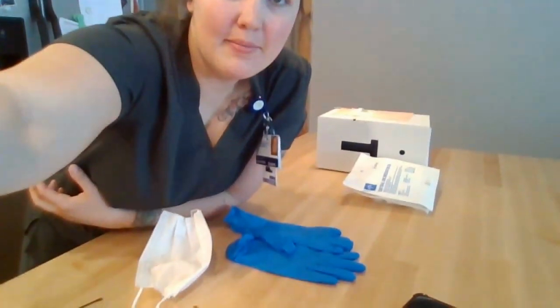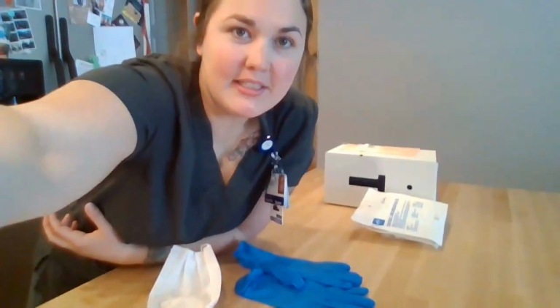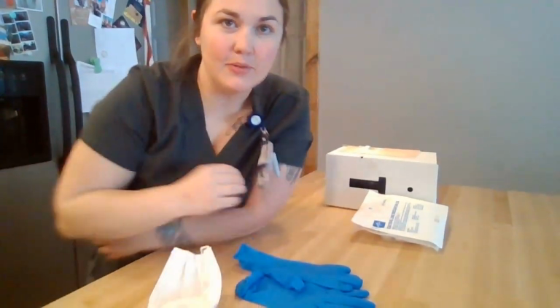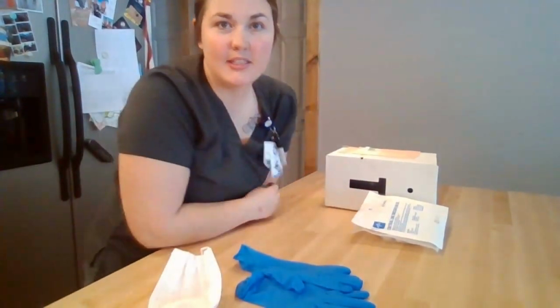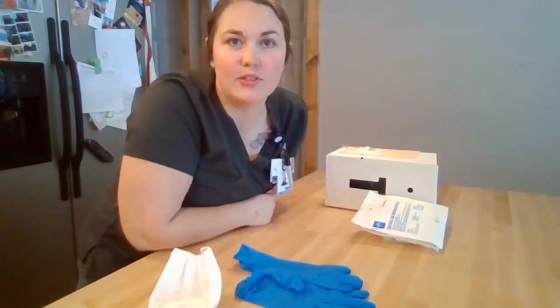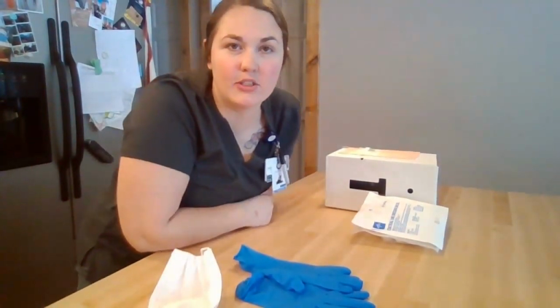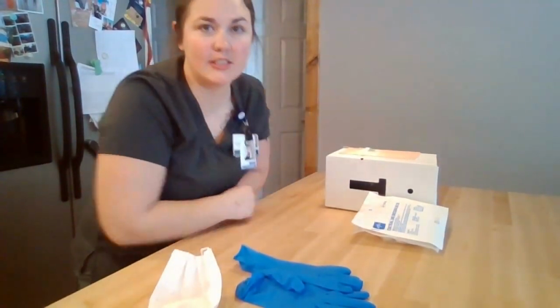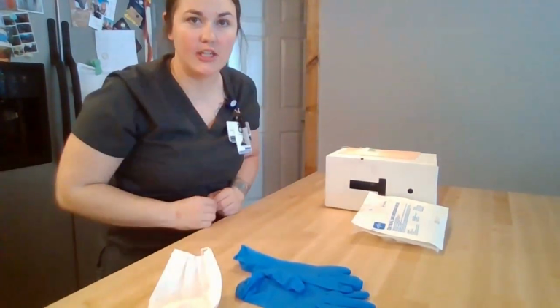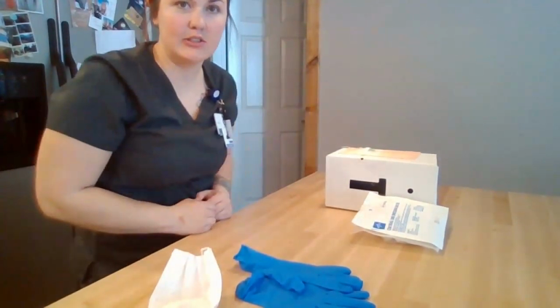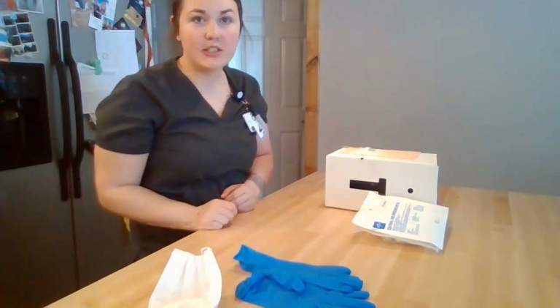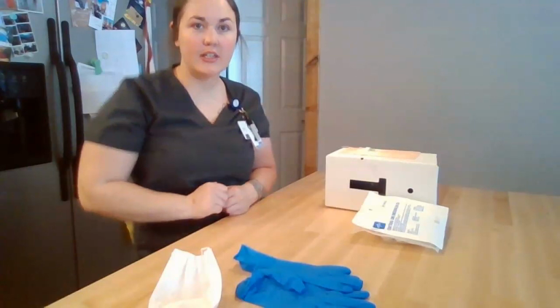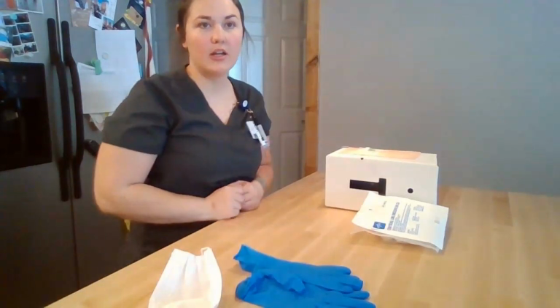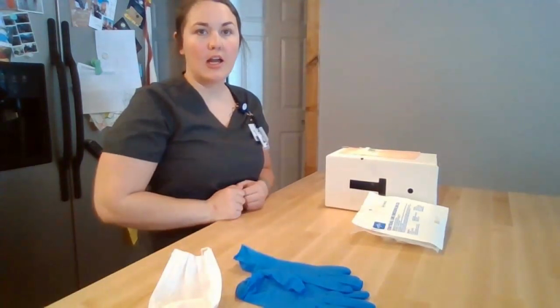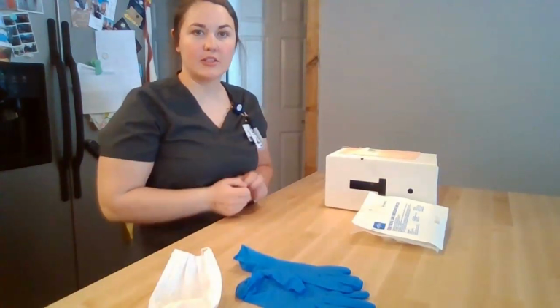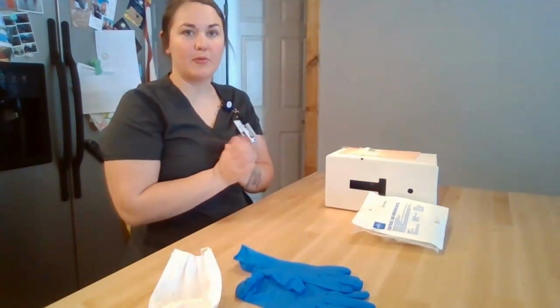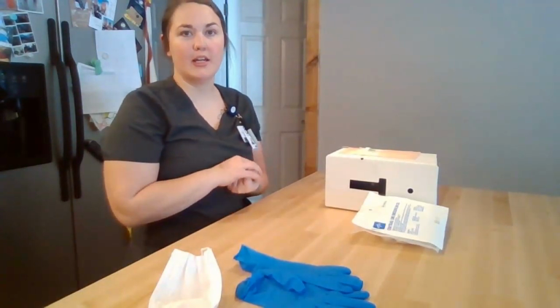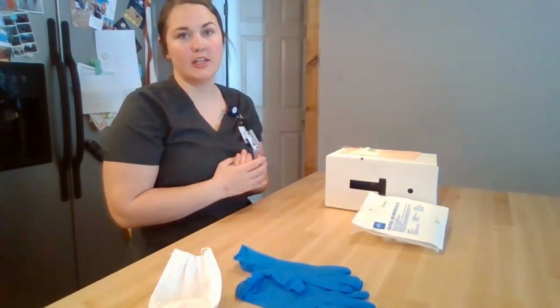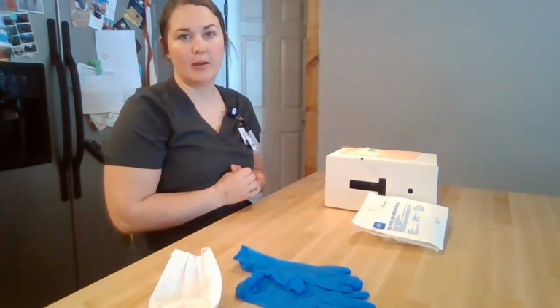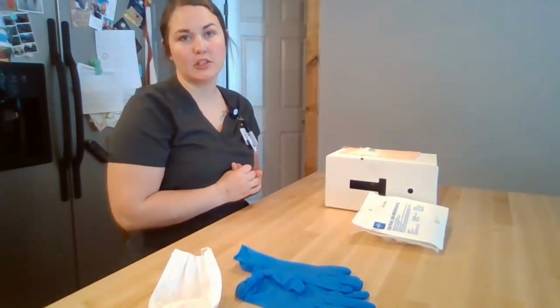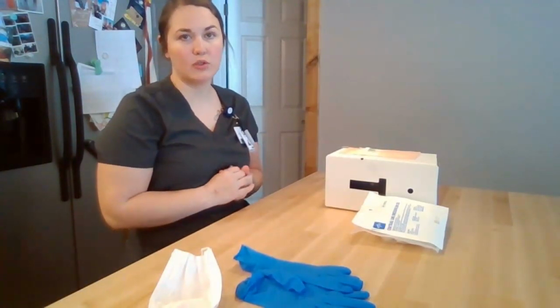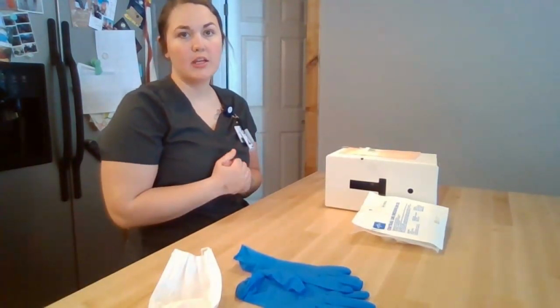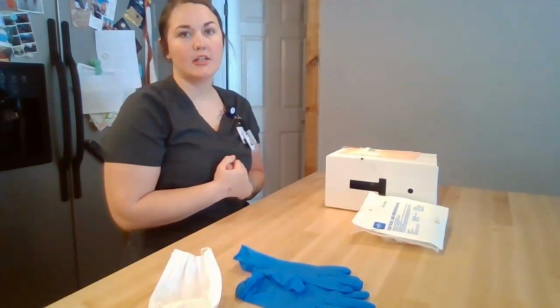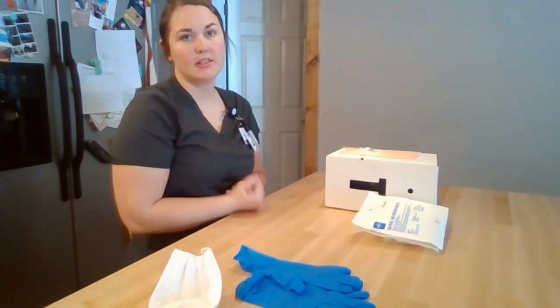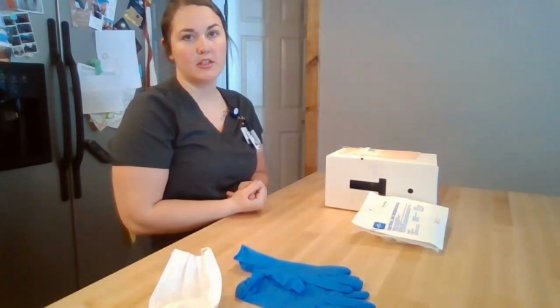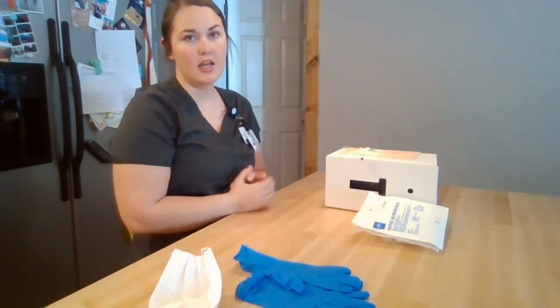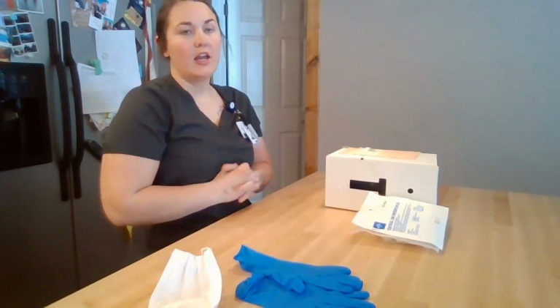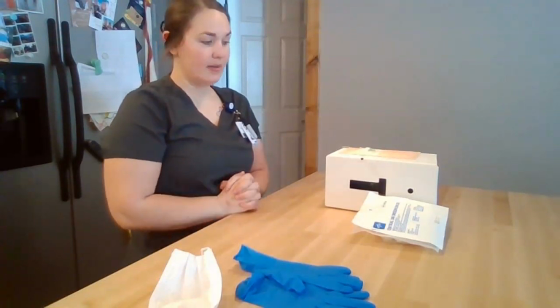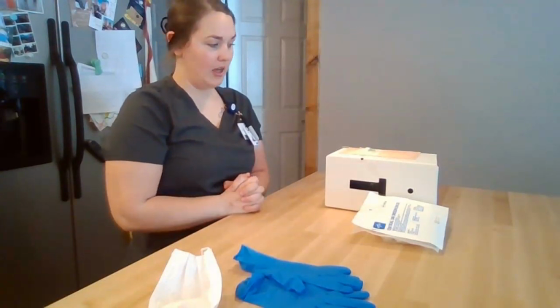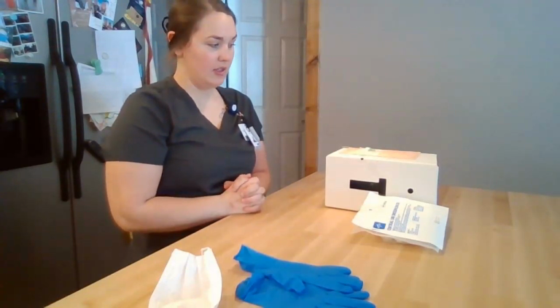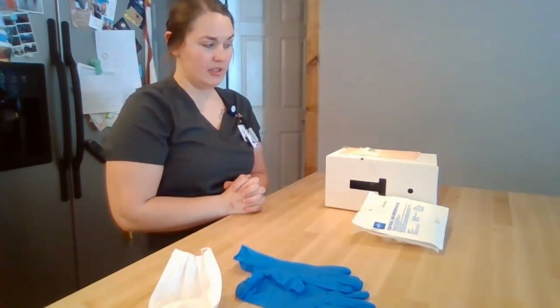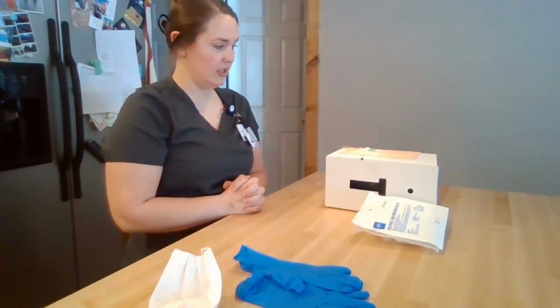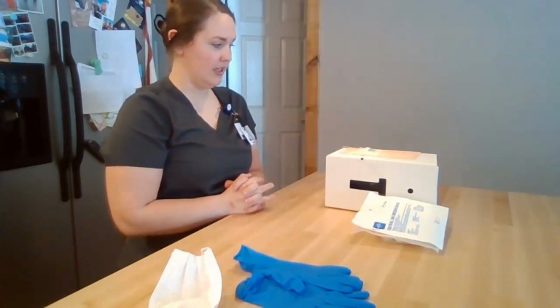Hi, my name is Alessandra Bice and I'm doing the Central Line Dressing Change Skills Remediation video. I'm going to start by performing hand hygiene and entering my patient's room, introducing myself as the nurse, and letting them know that I'm doing the Central Line Dressing Change.